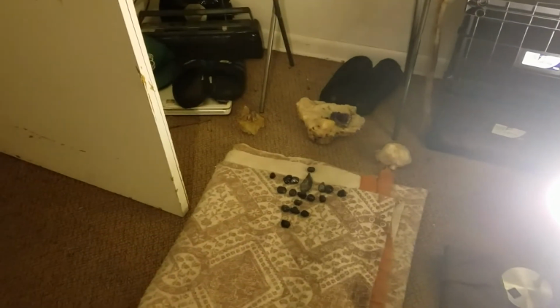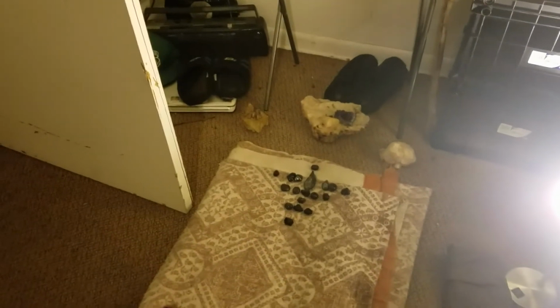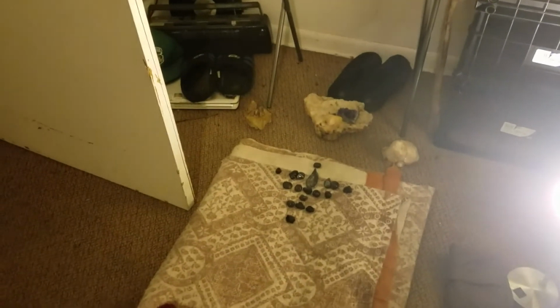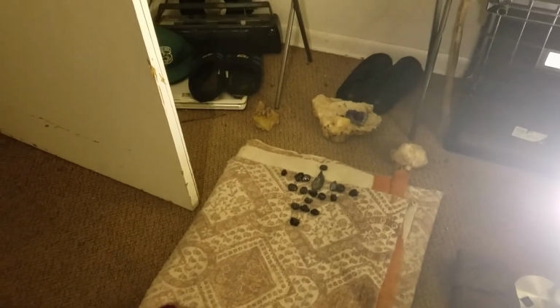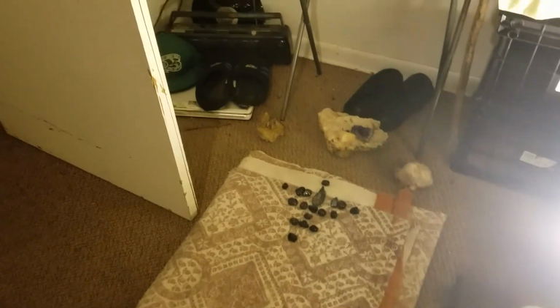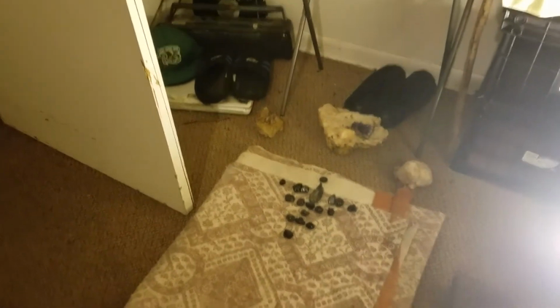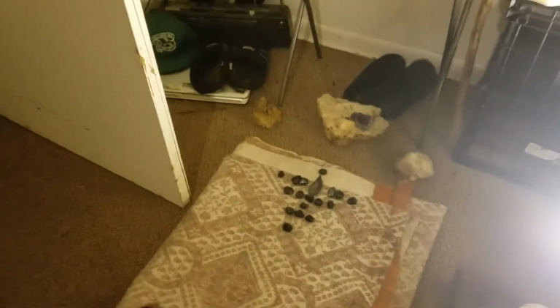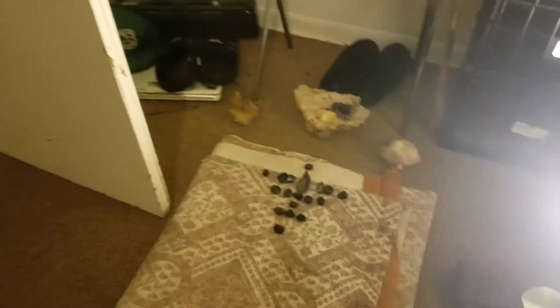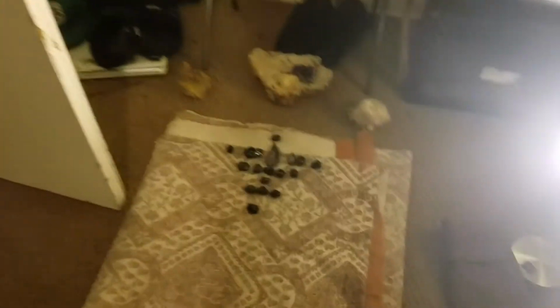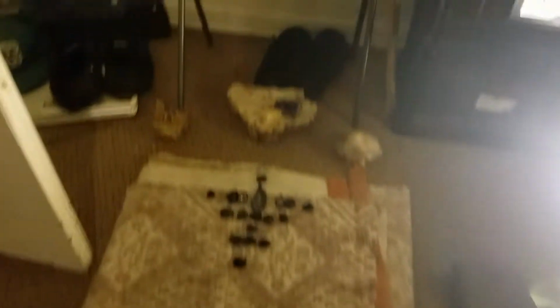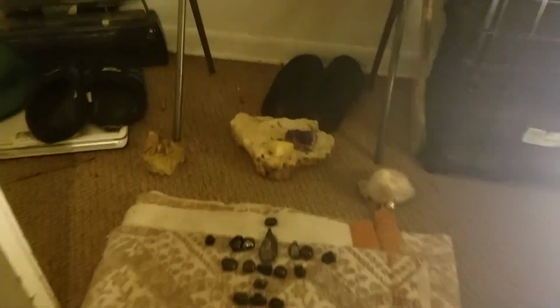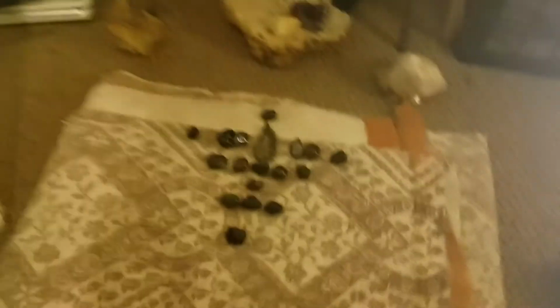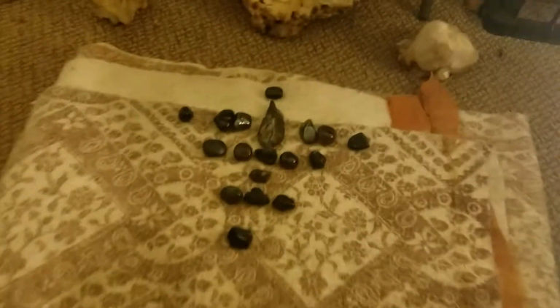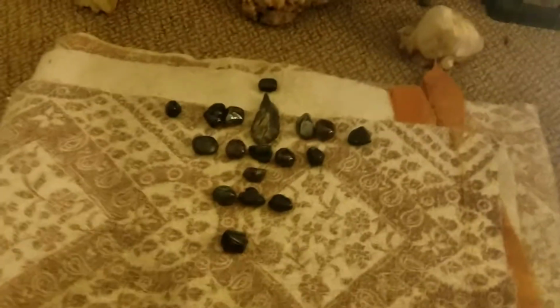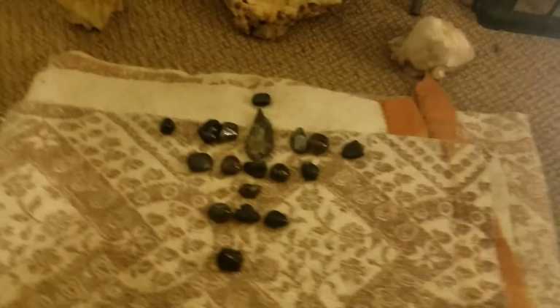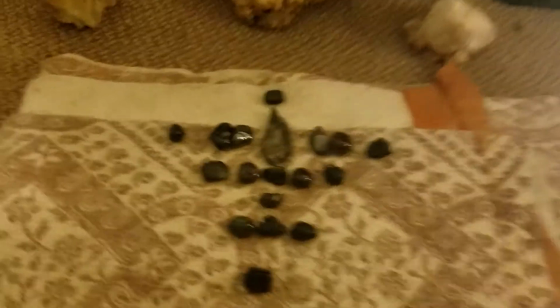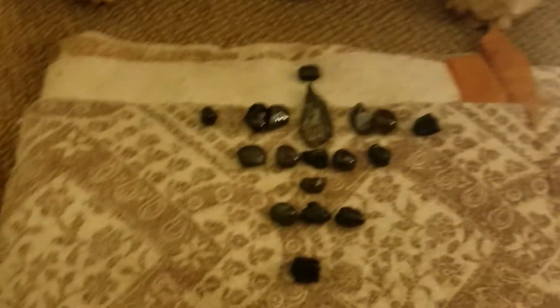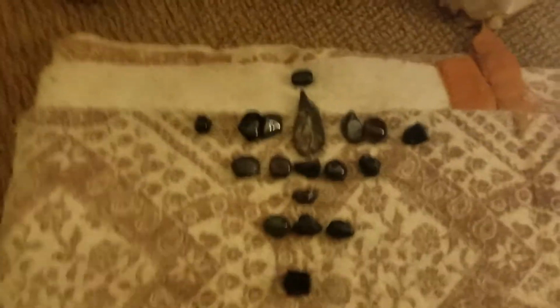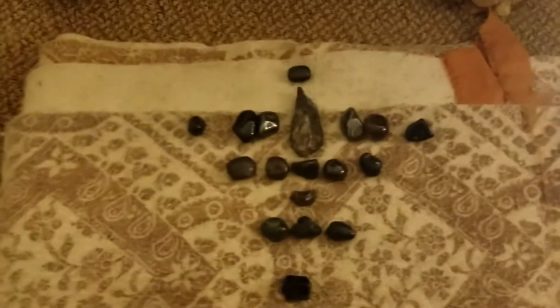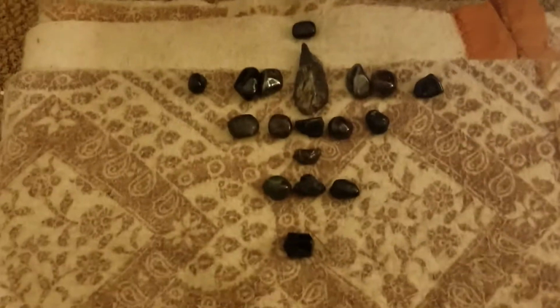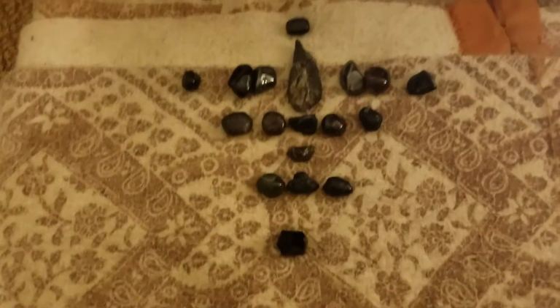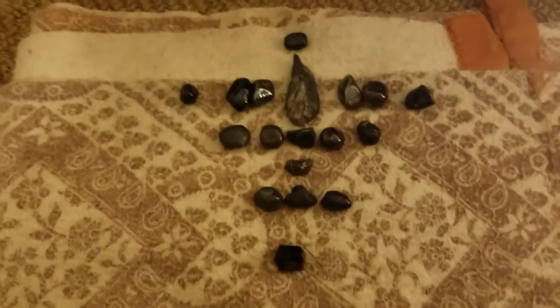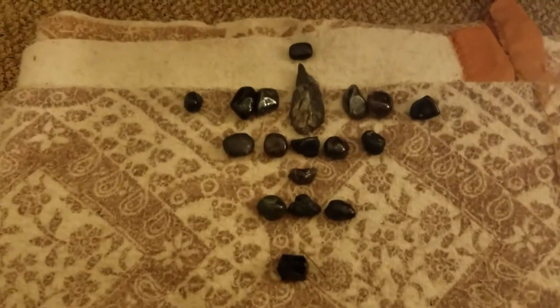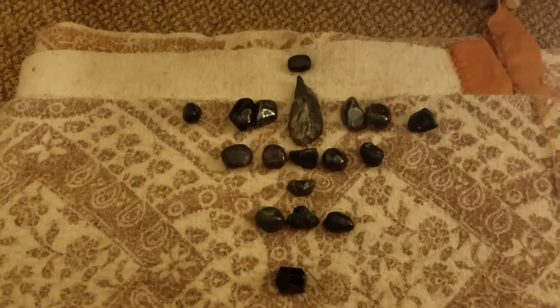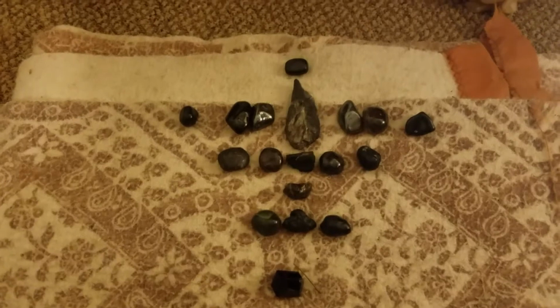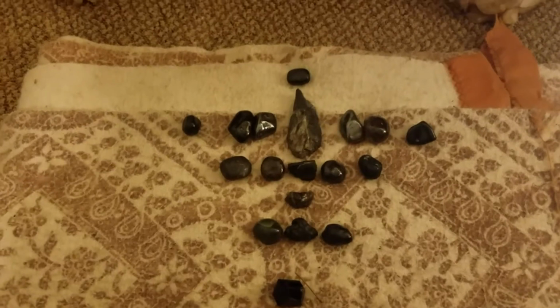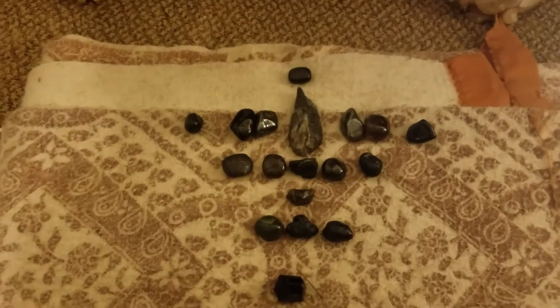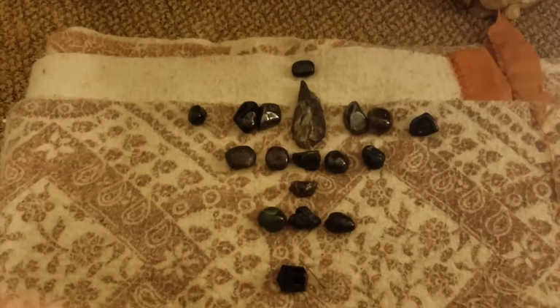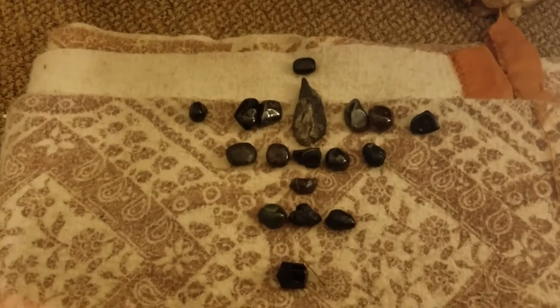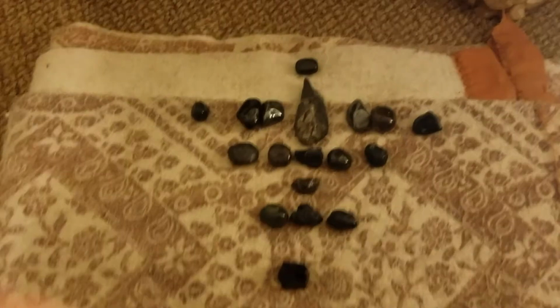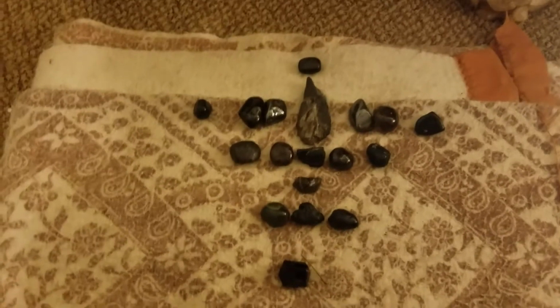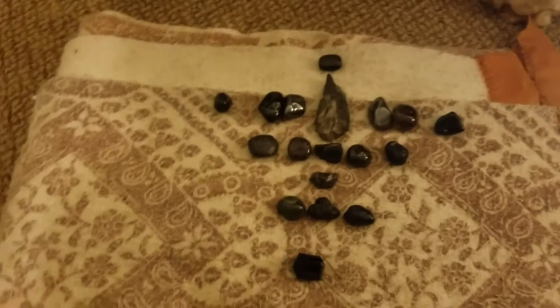You're probably wondering why I'm not in front of the camera. I'm just doing a quick video talking about doing crystal grids.